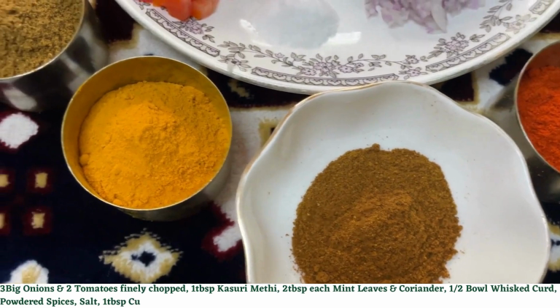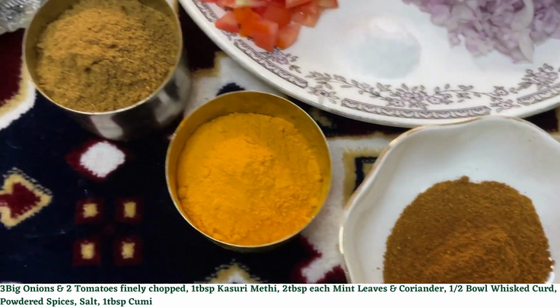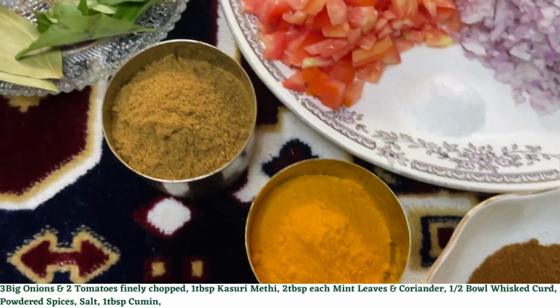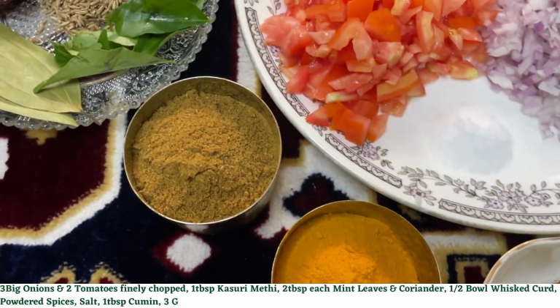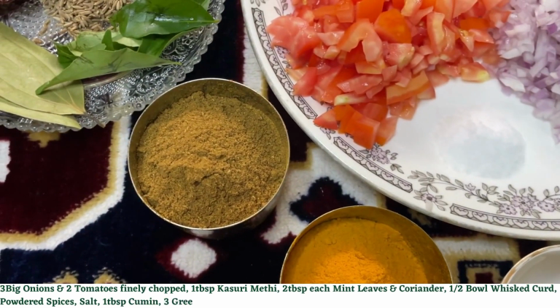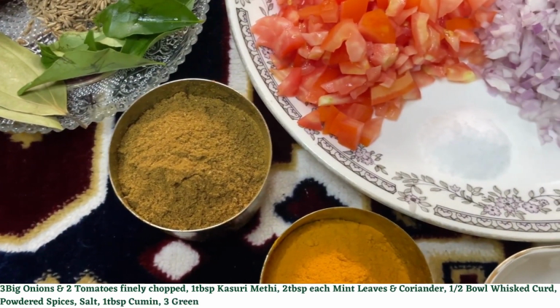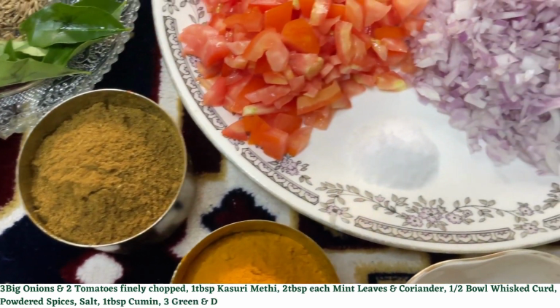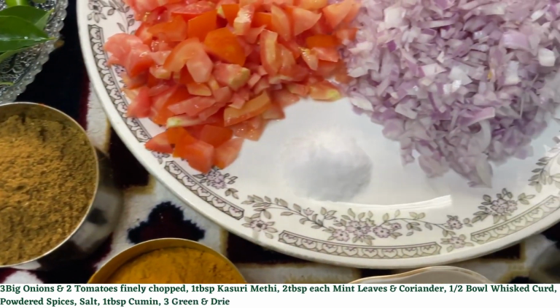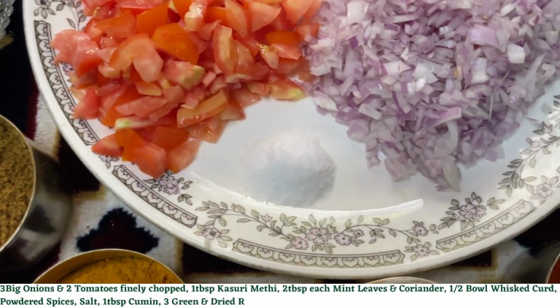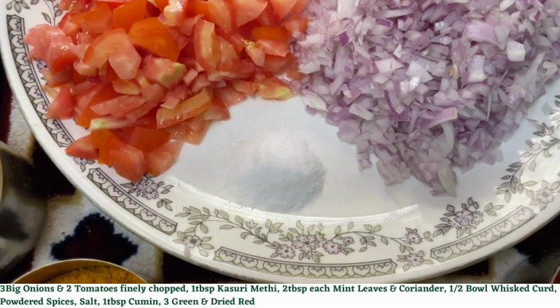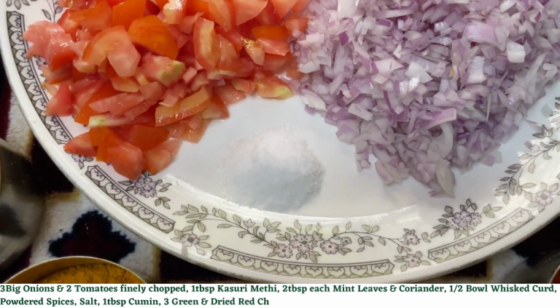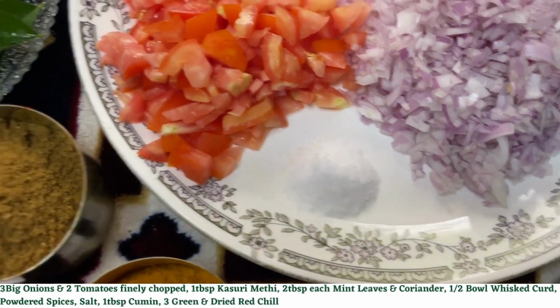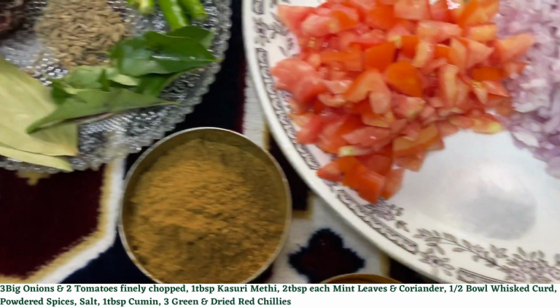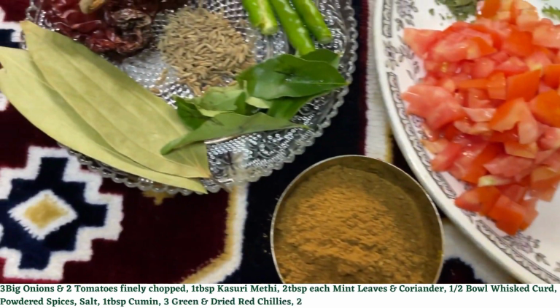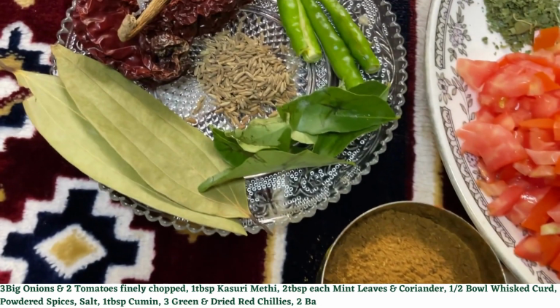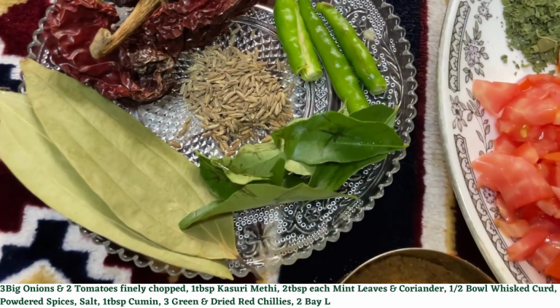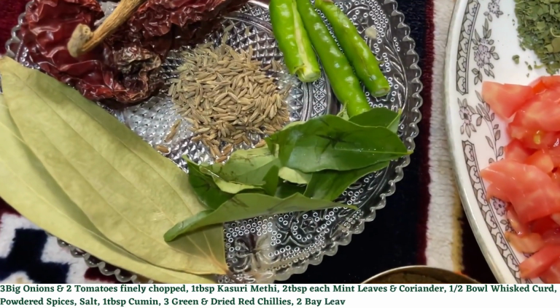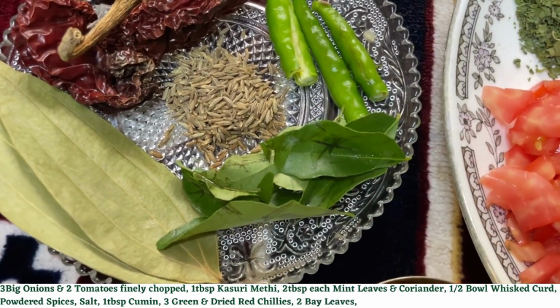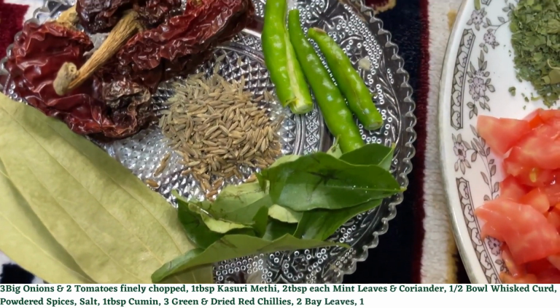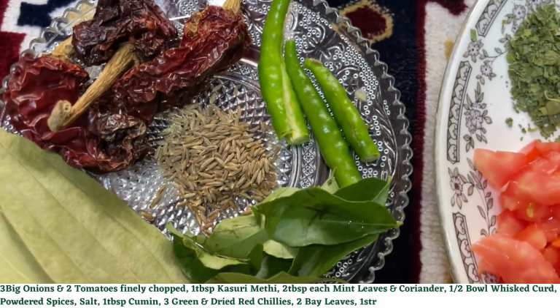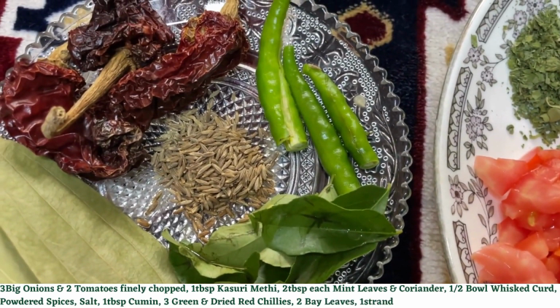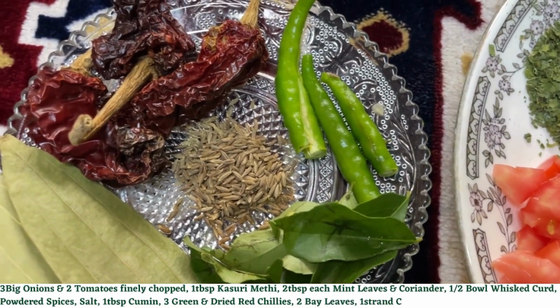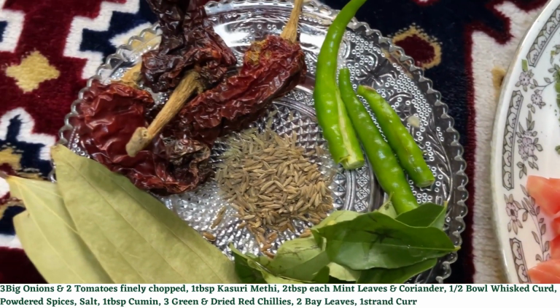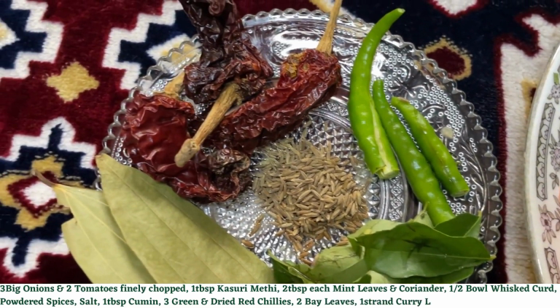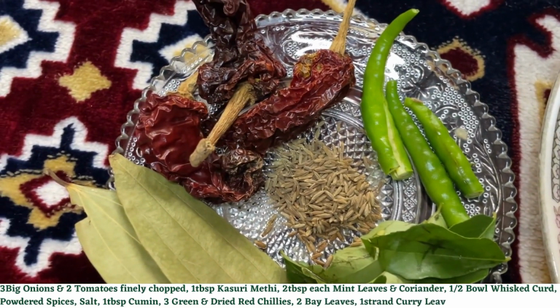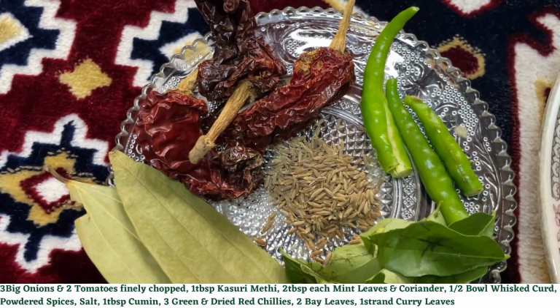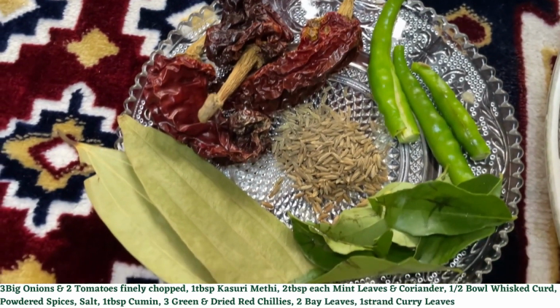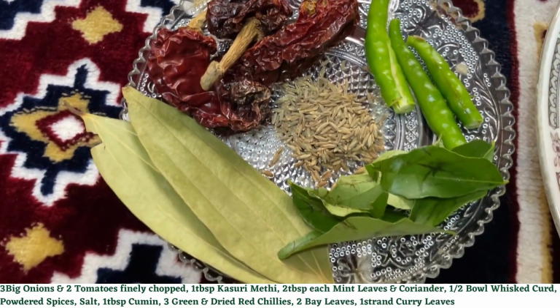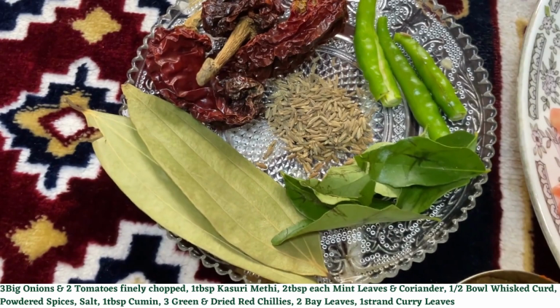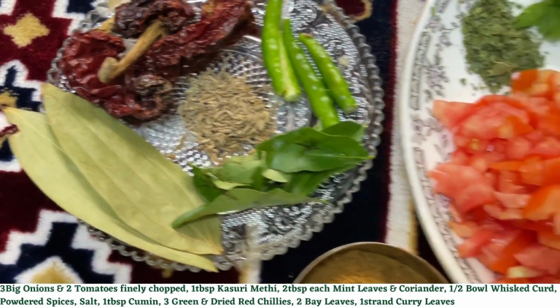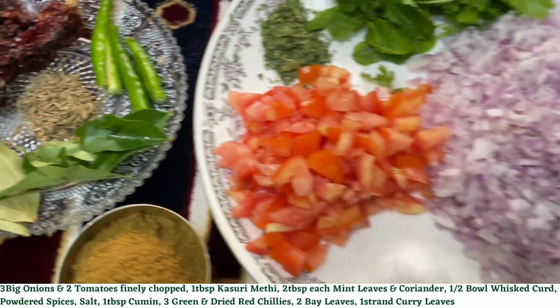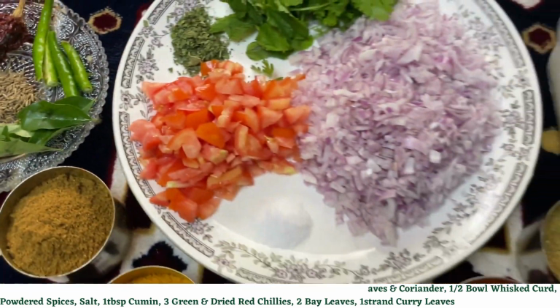You will also need a tablespoon of cumin, 3 green and dried red chillies, 2 bay leaves, and a strand of curry leaves.